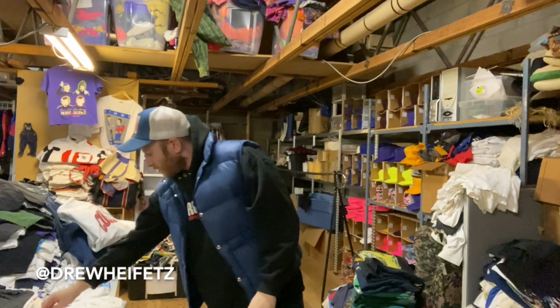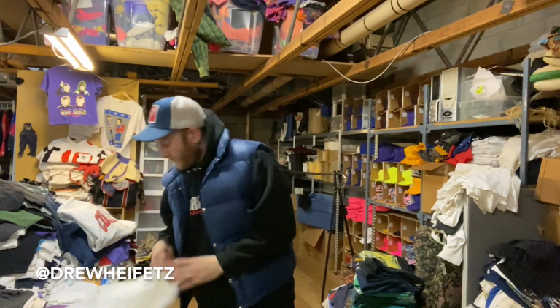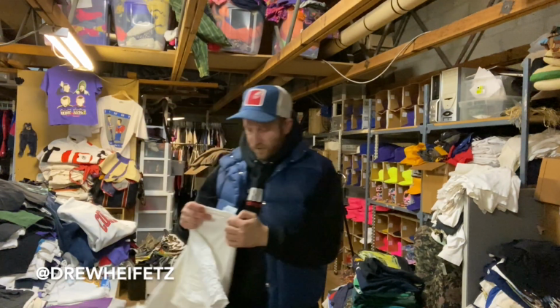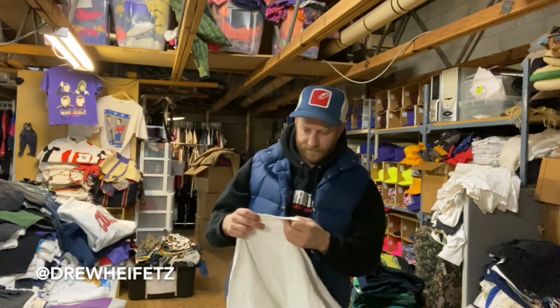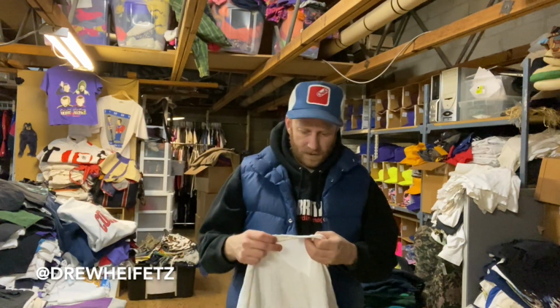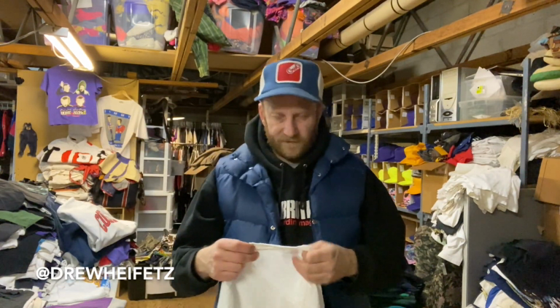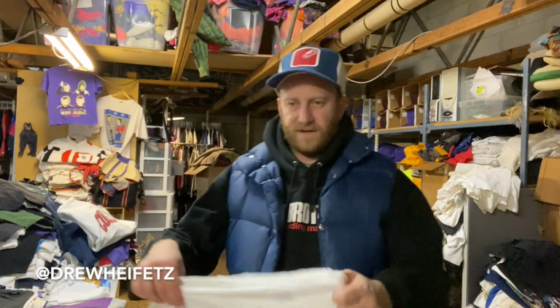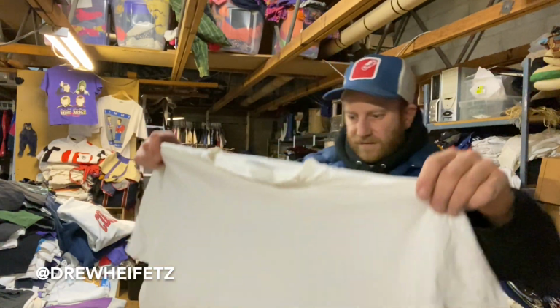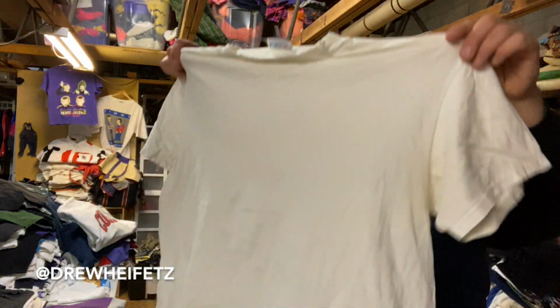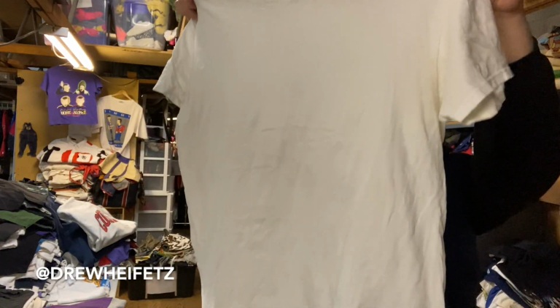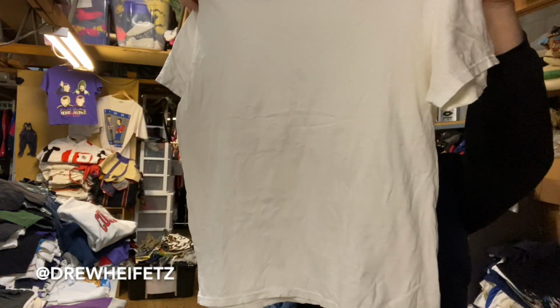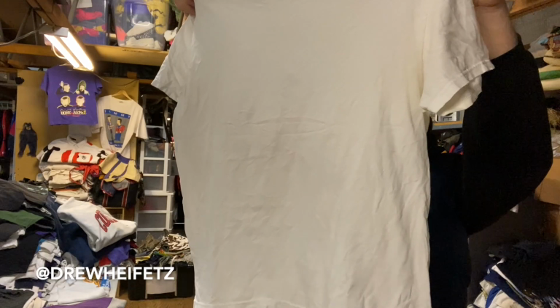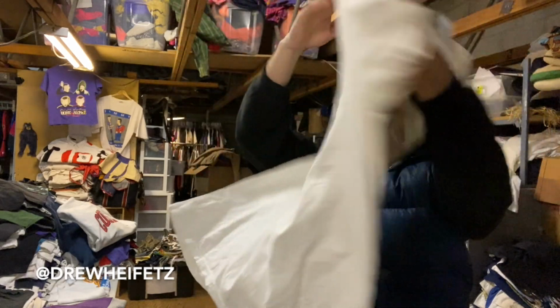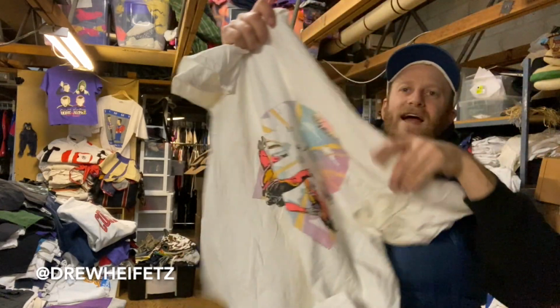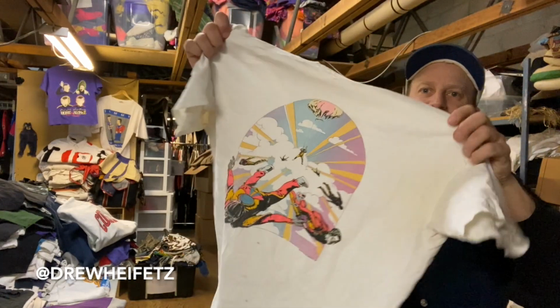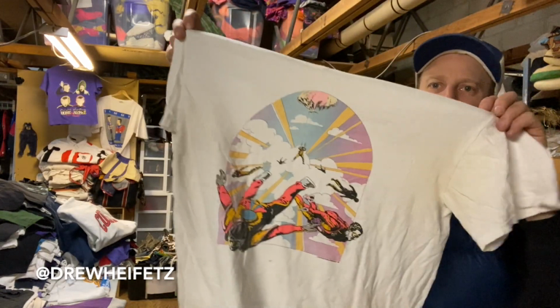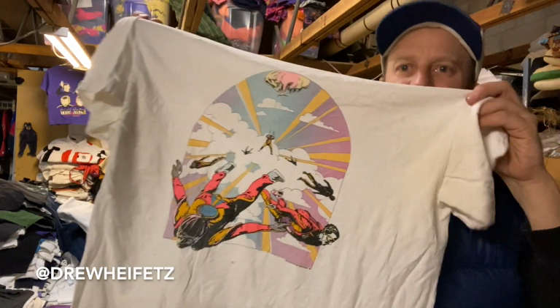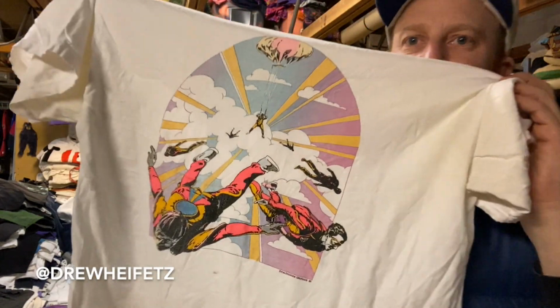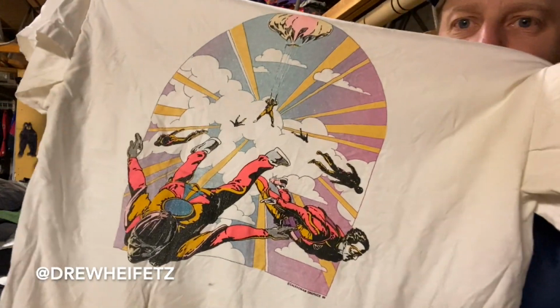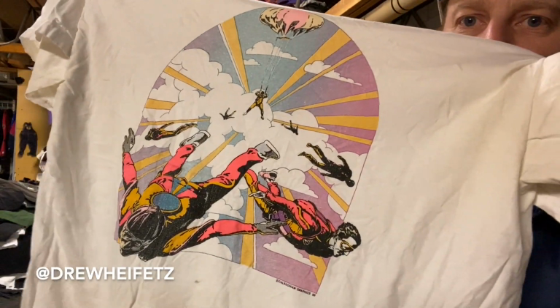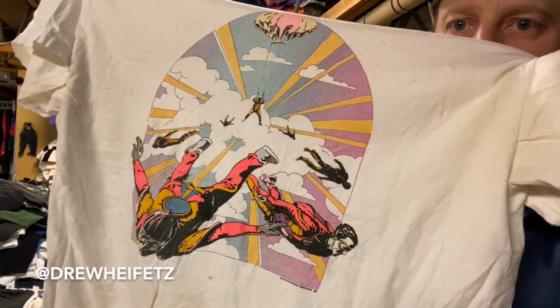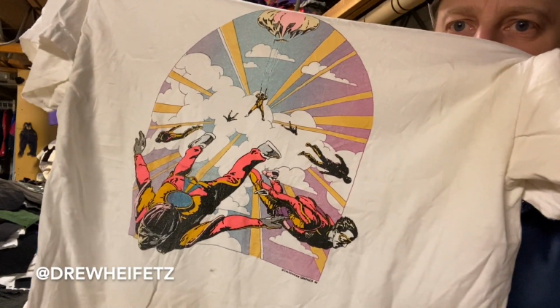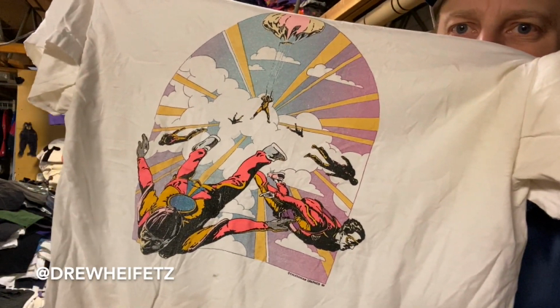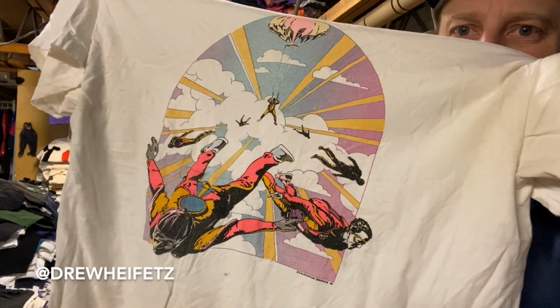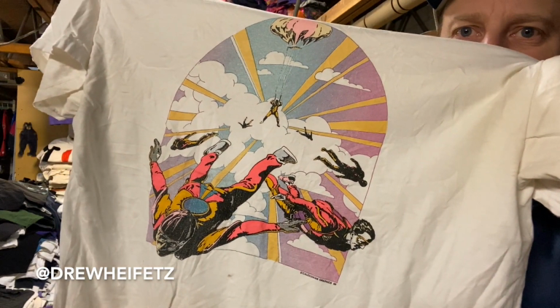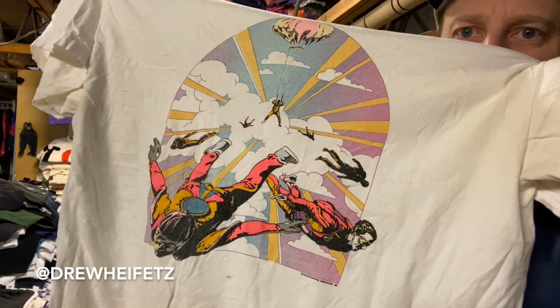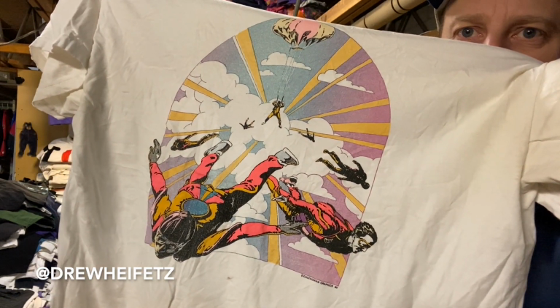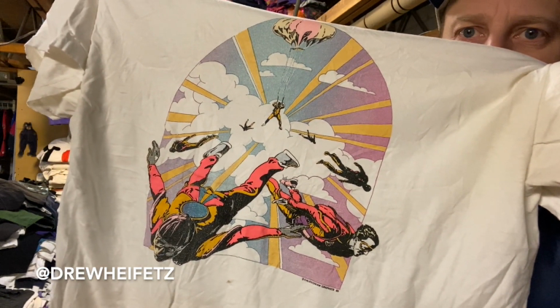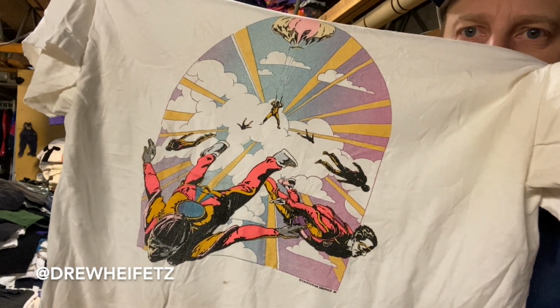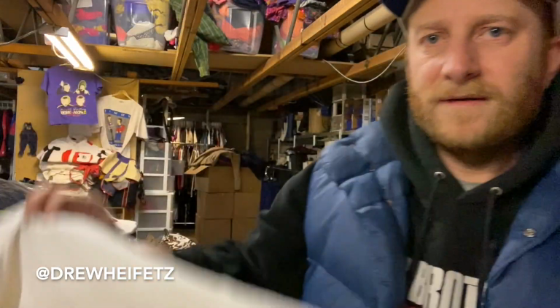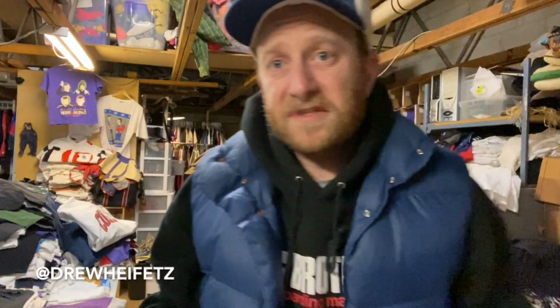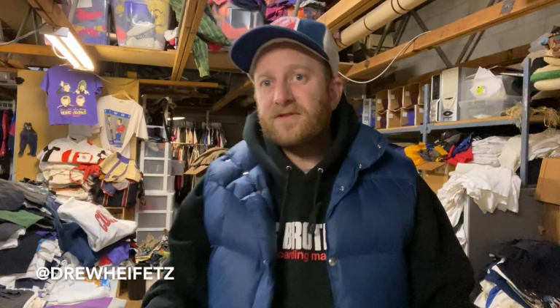Thought this was dope — Hanes Beefy, size large. Skydiving graphic but it's like a really cool 80s skydiving graphic. Just thought that was cool.